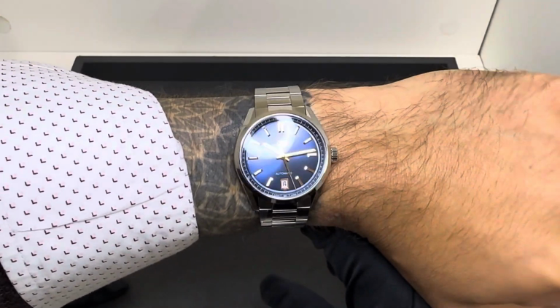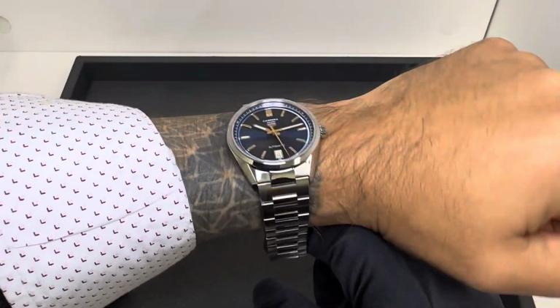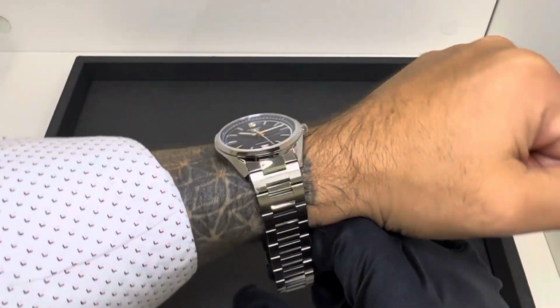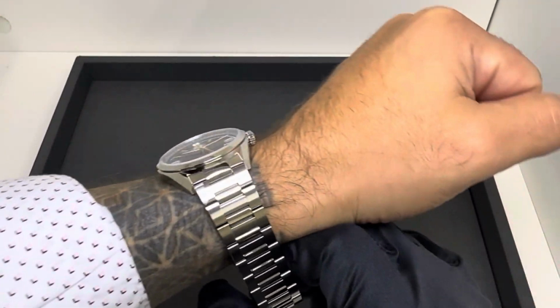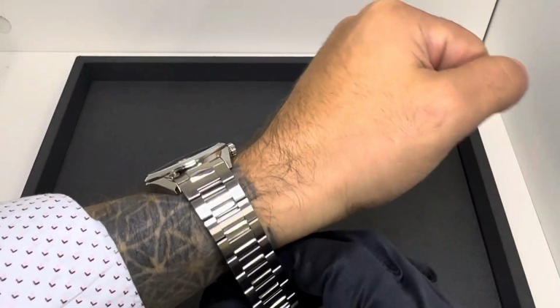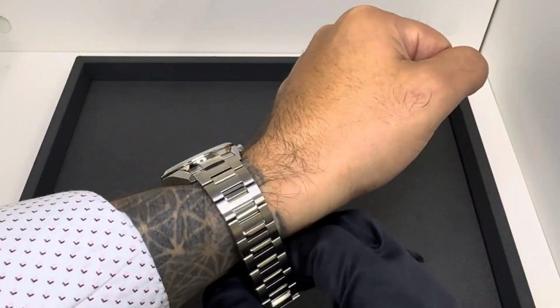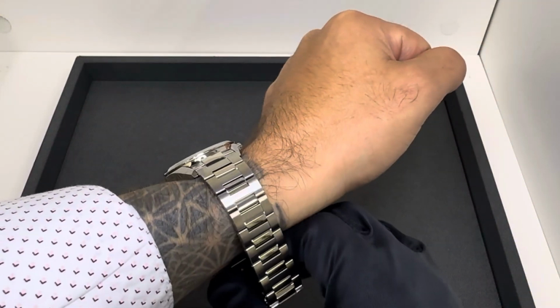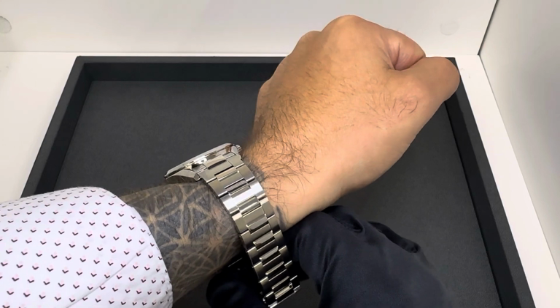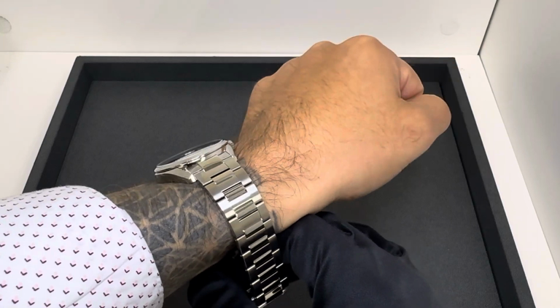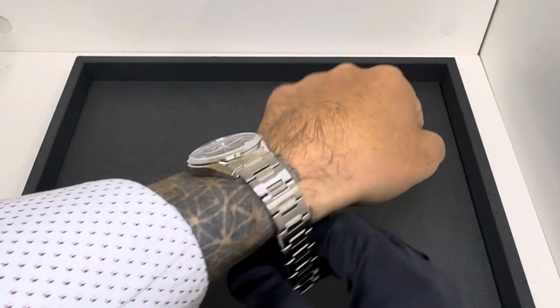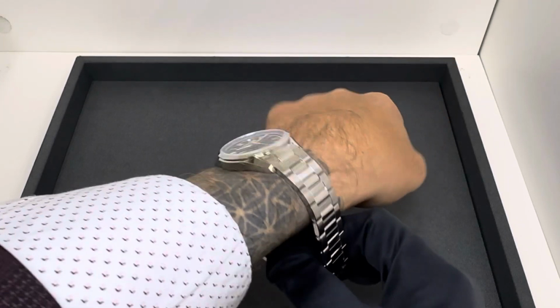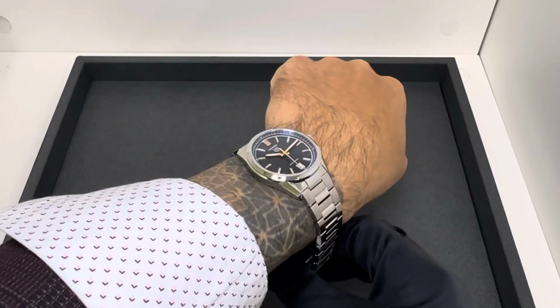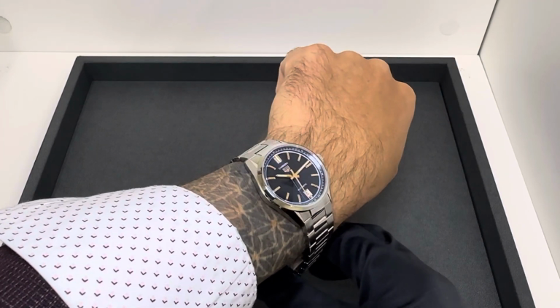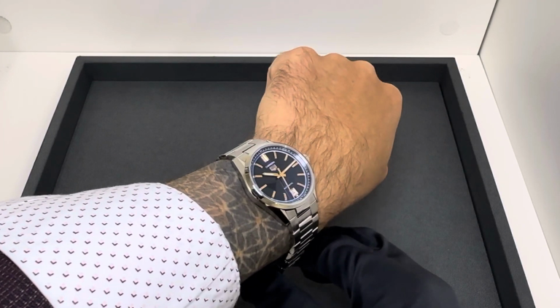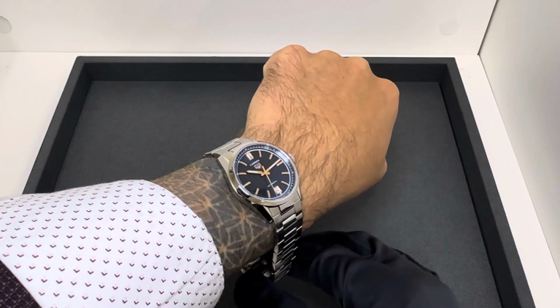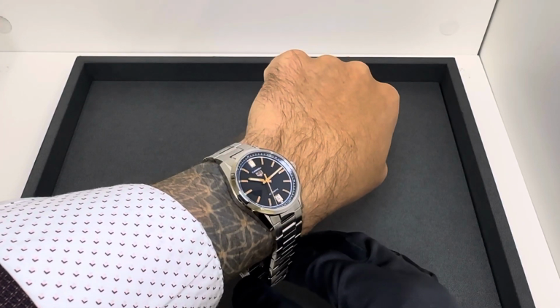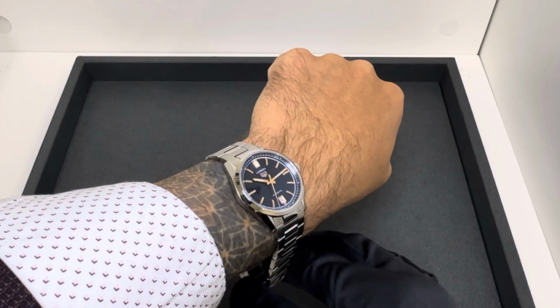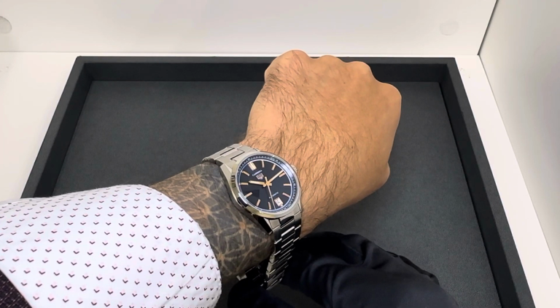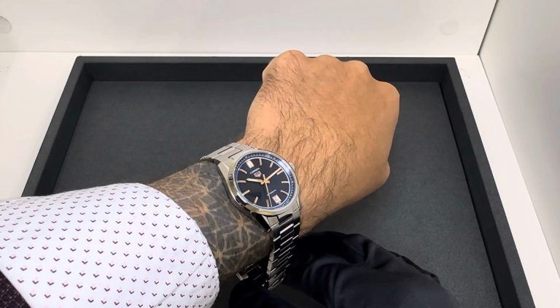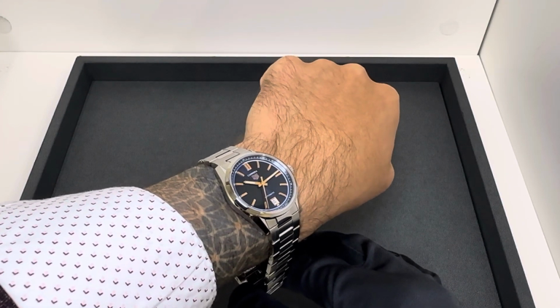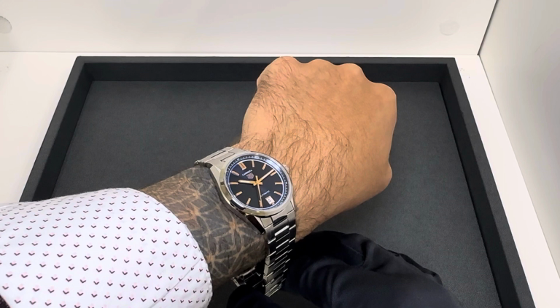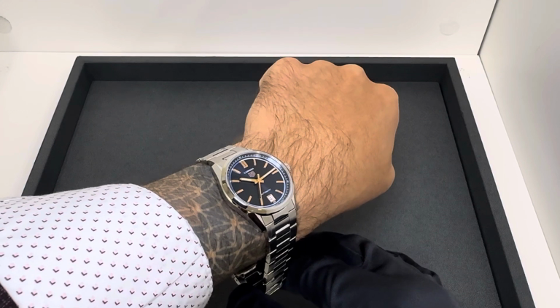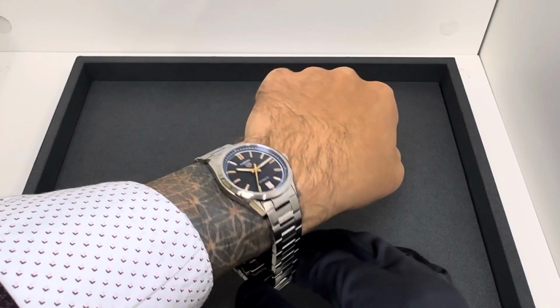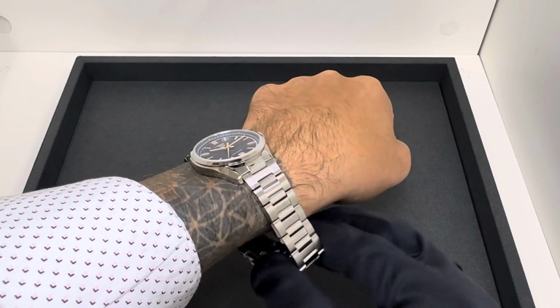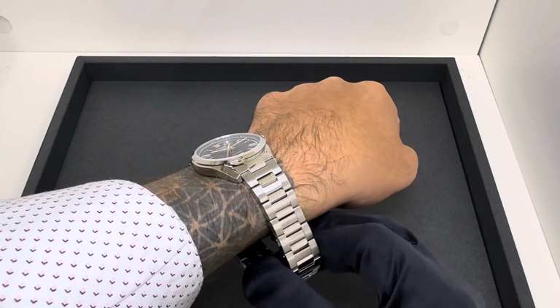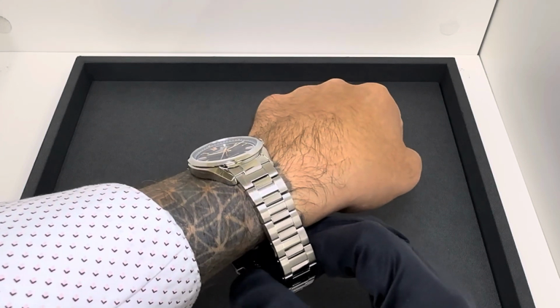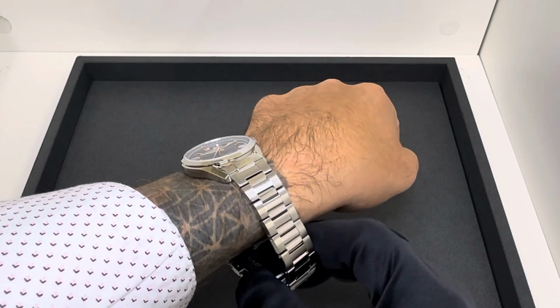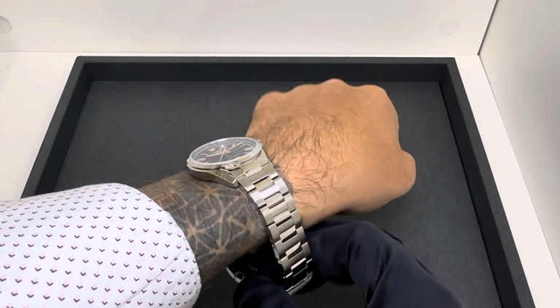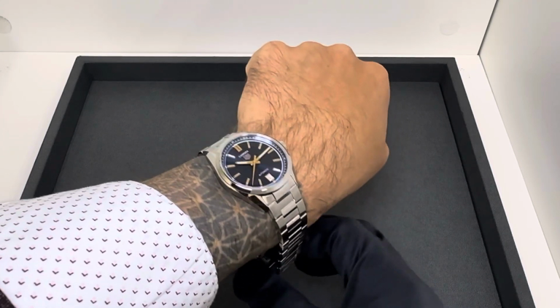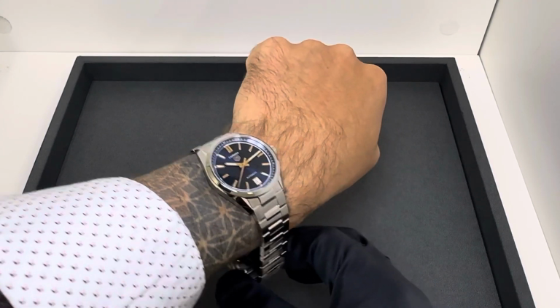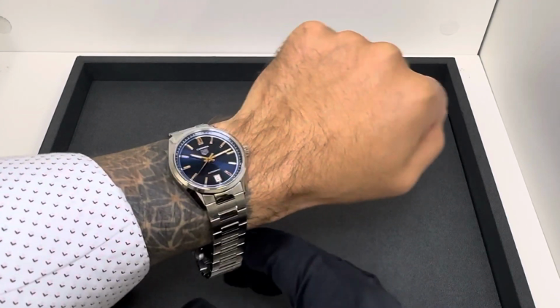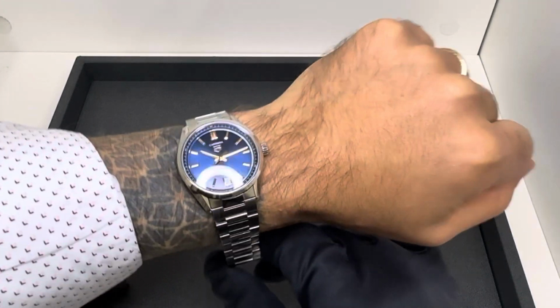Pretty compact lug to lug, even for a 36 millimeter — 41.5 millimeters is quite short. I've had 36 millimeter watches with 46 or 47 millimeter lug-to-lug measurements, so this is a pretty compact package overall.